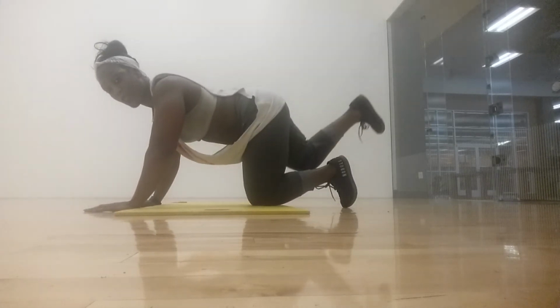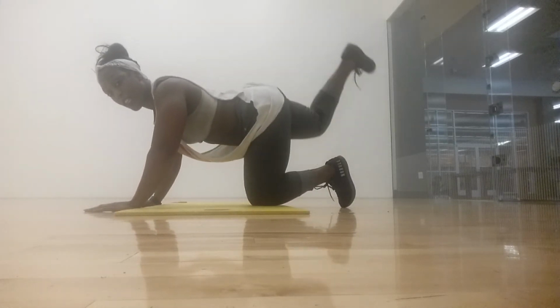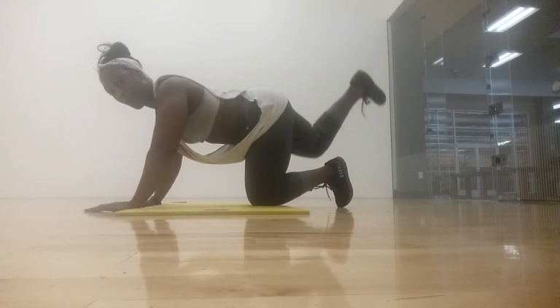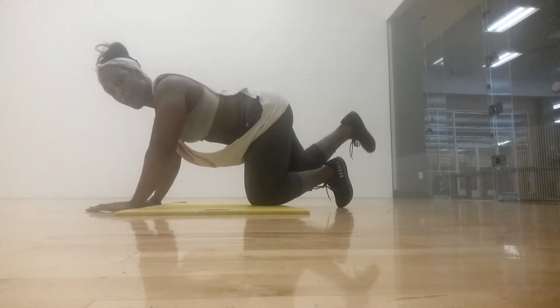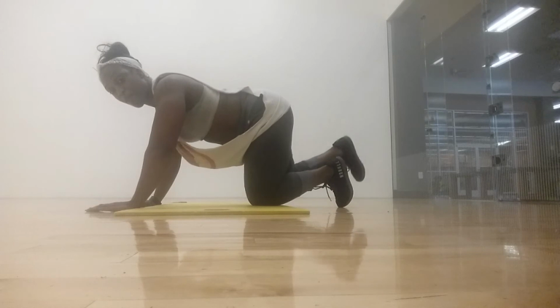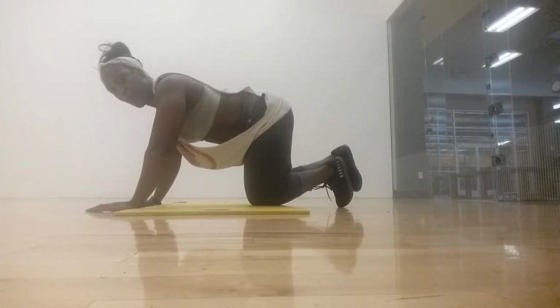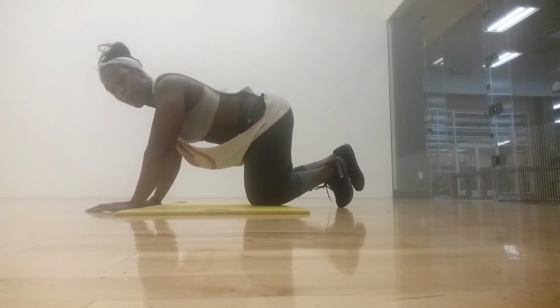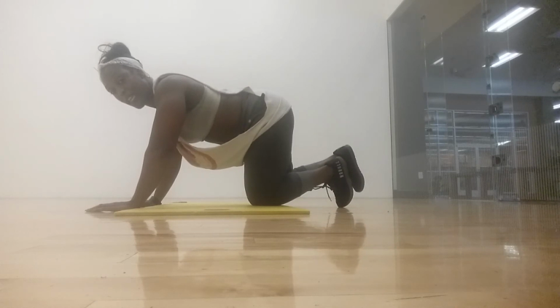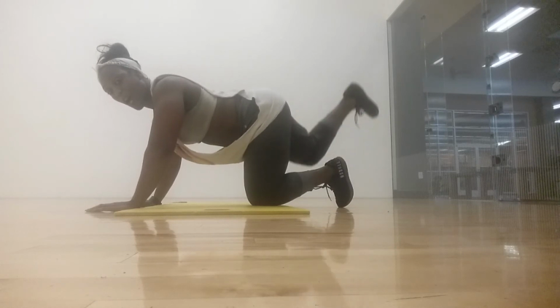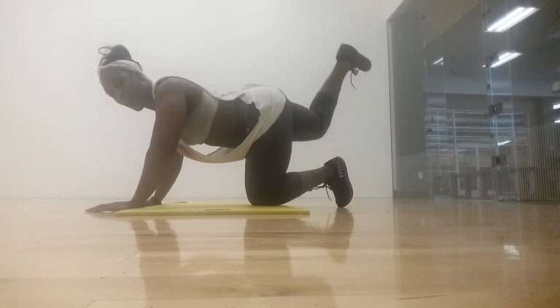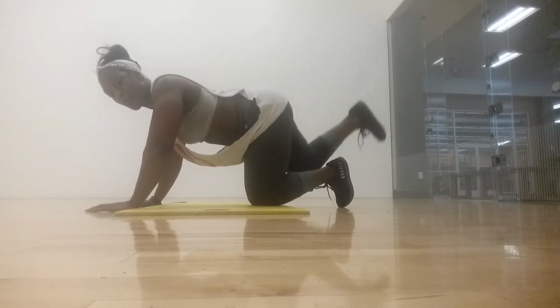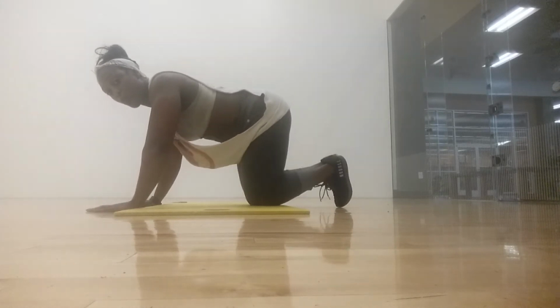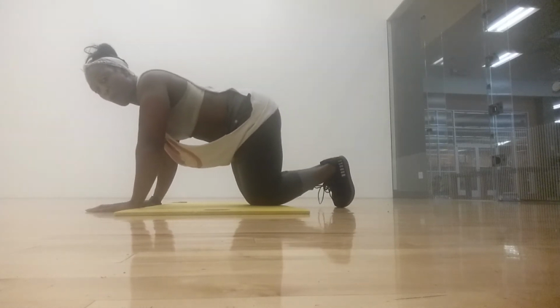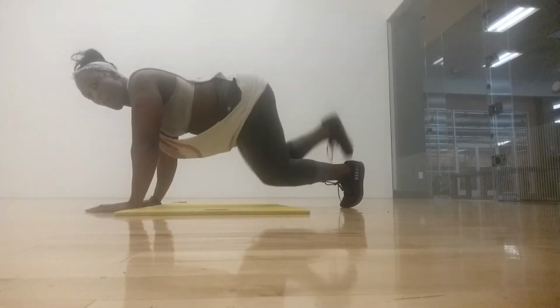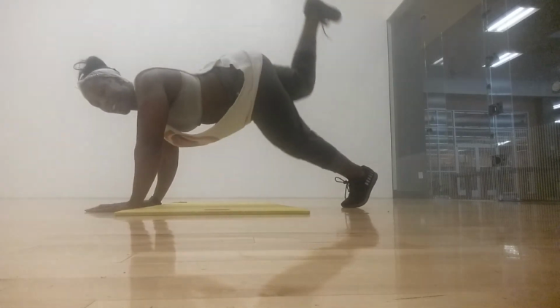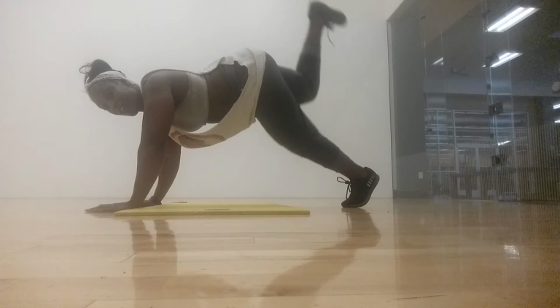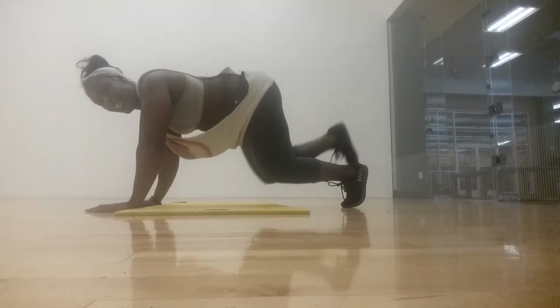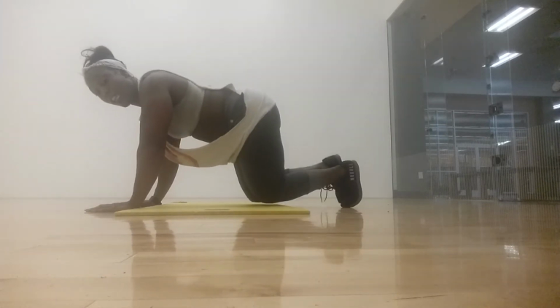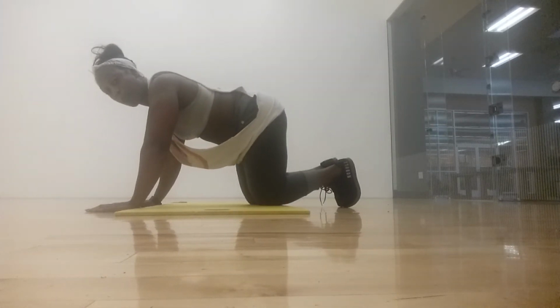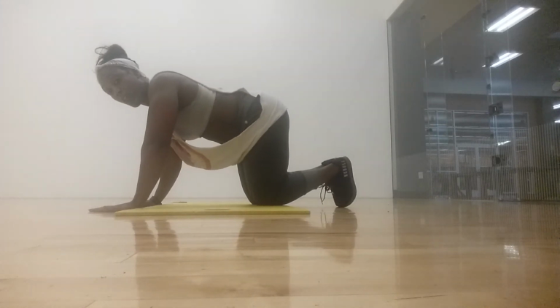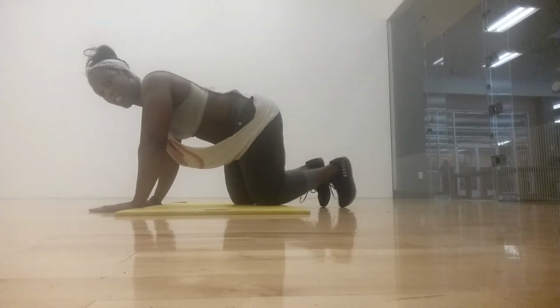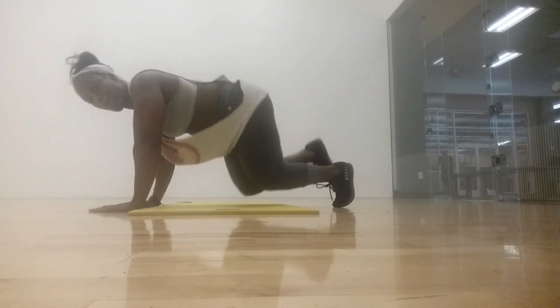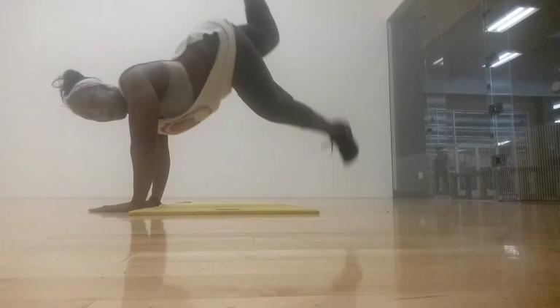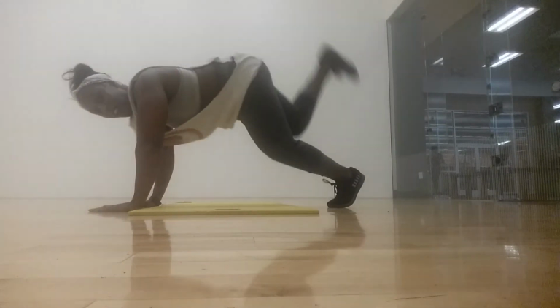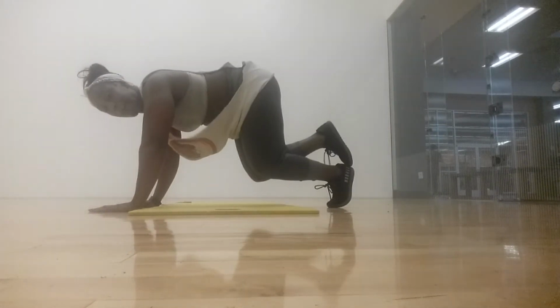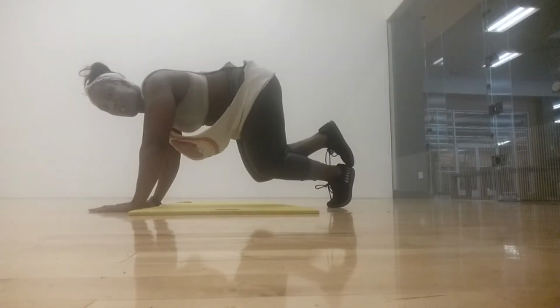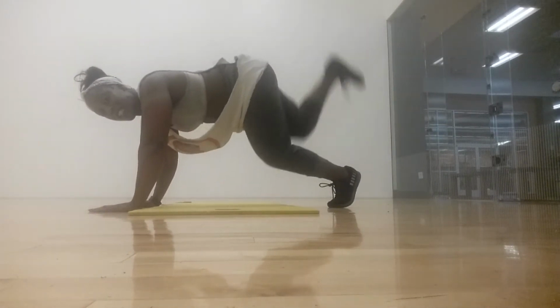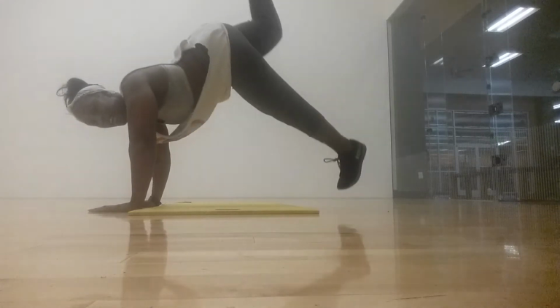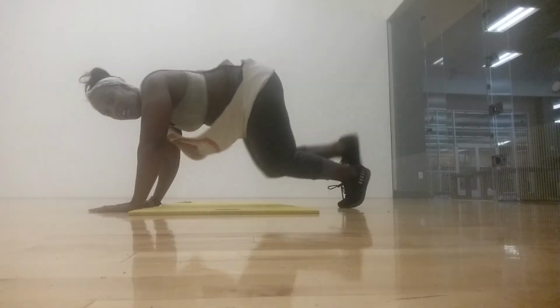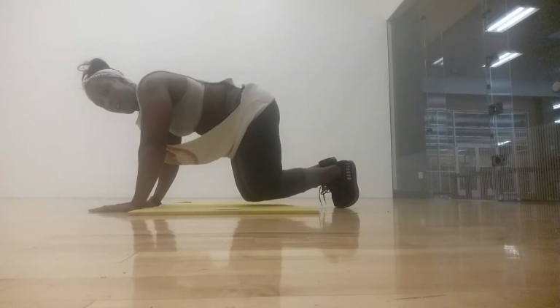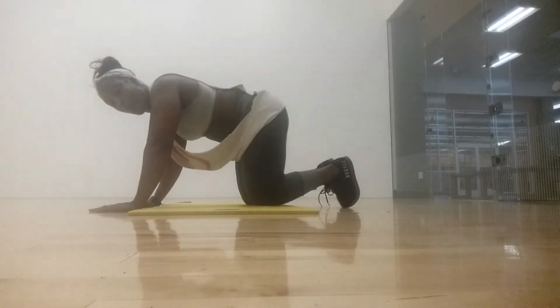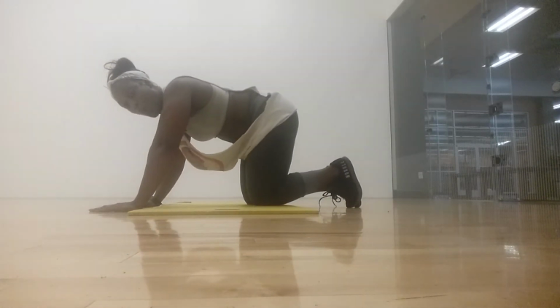Push that donkey kick — option one, your body kicks up and down. Option two, you know that full donkey kick lift and lower. And then option three, your ballistic and then hop. But keep the squeeze and the integrity of the donkey kick while you're working.